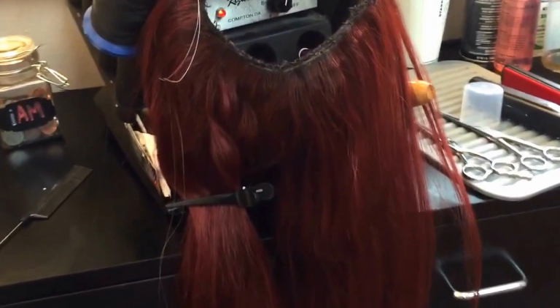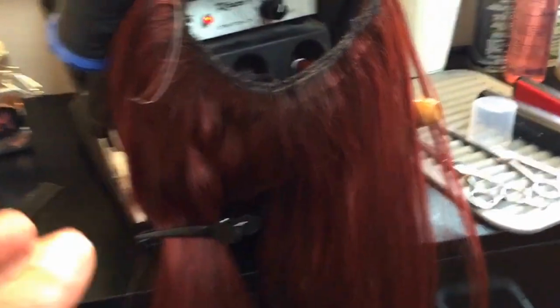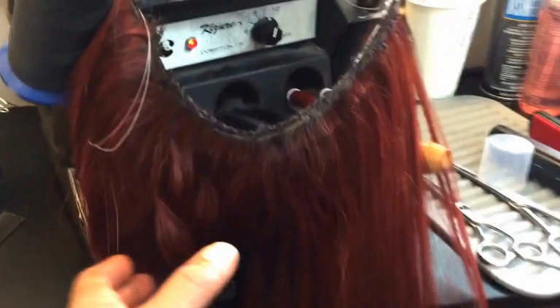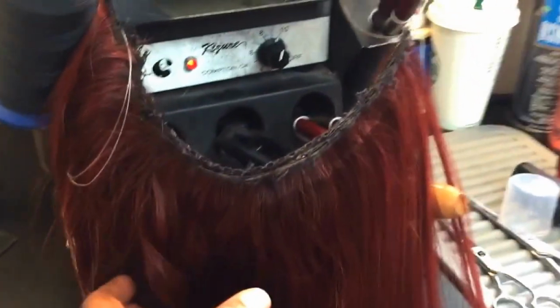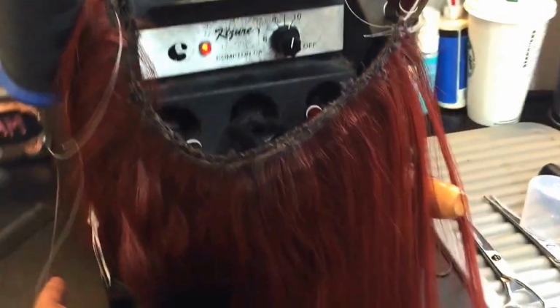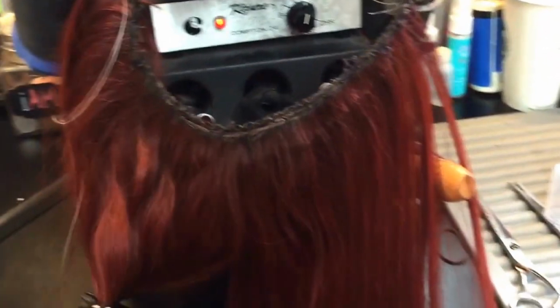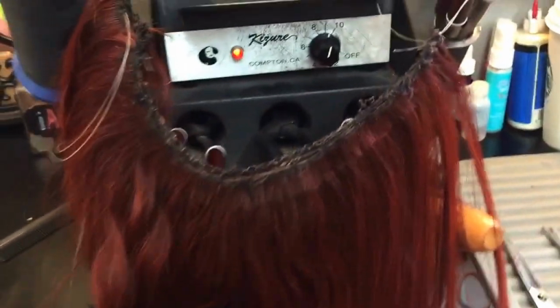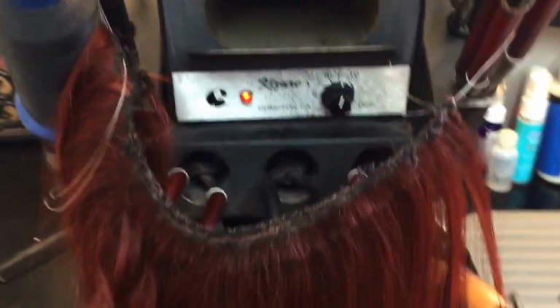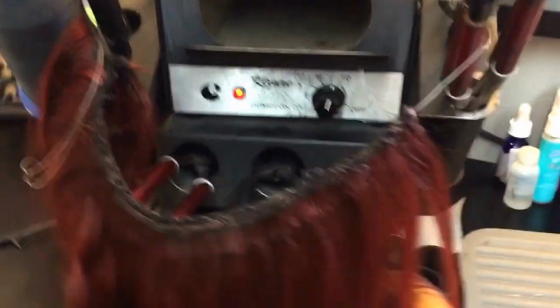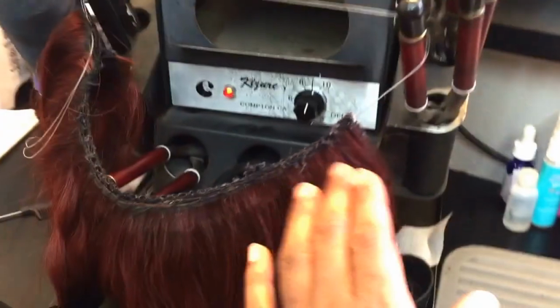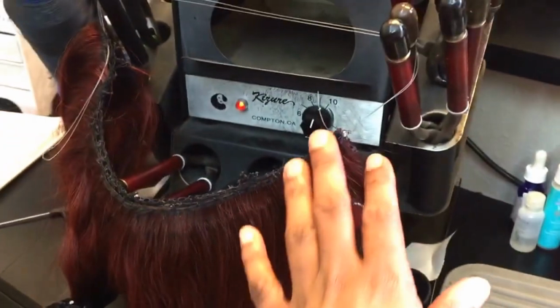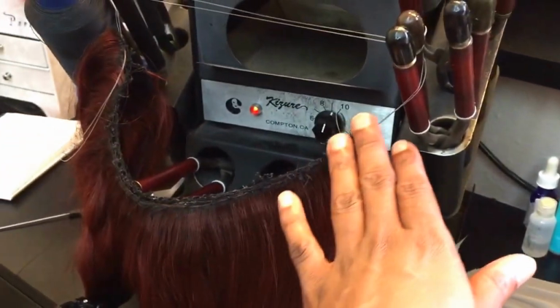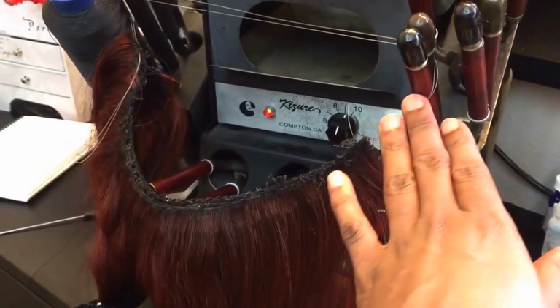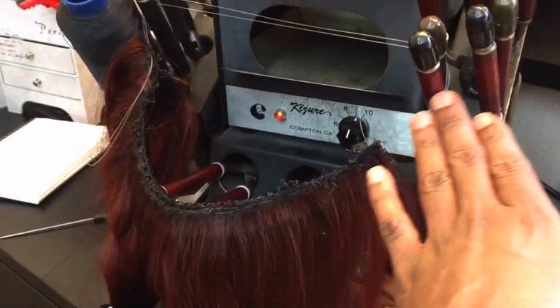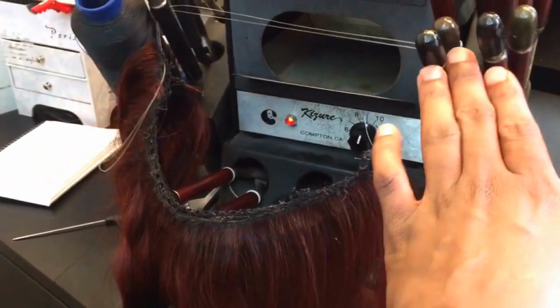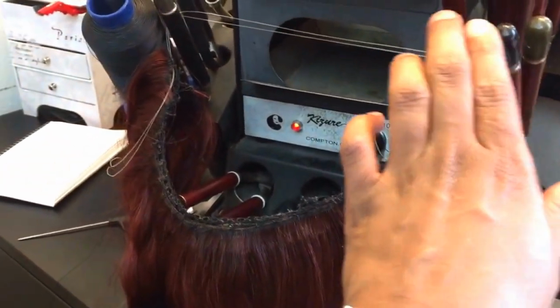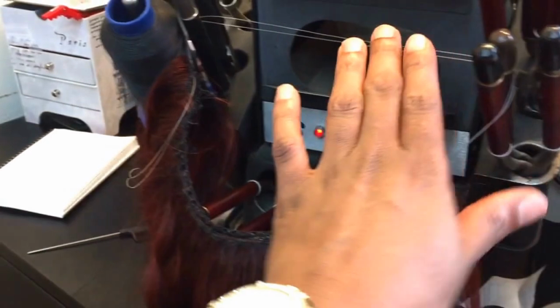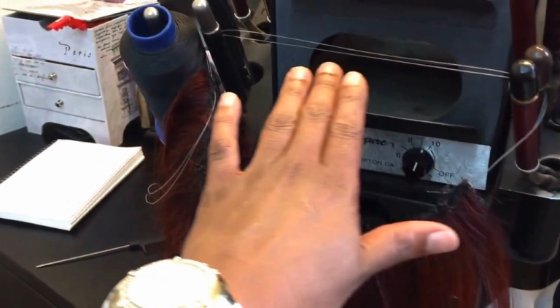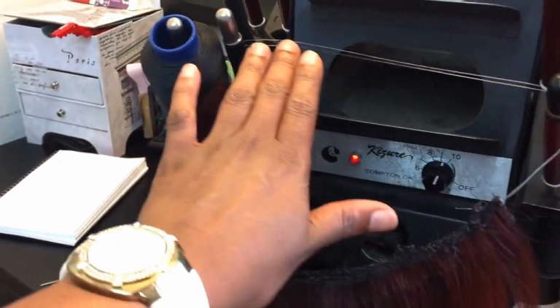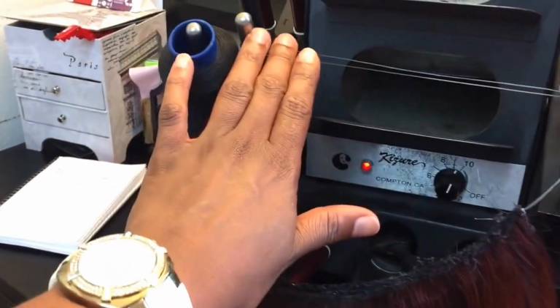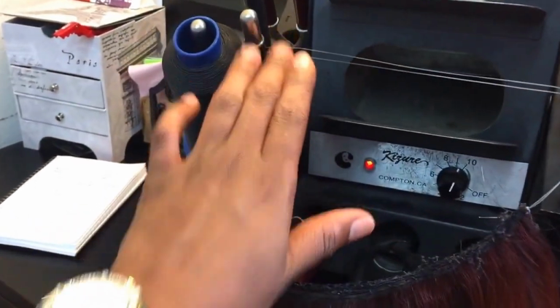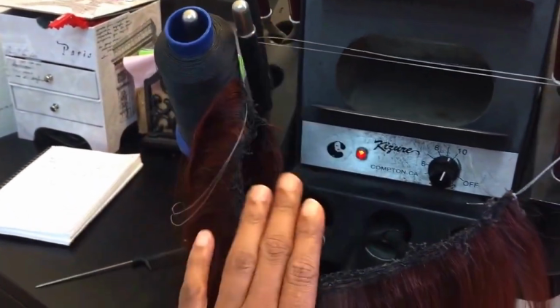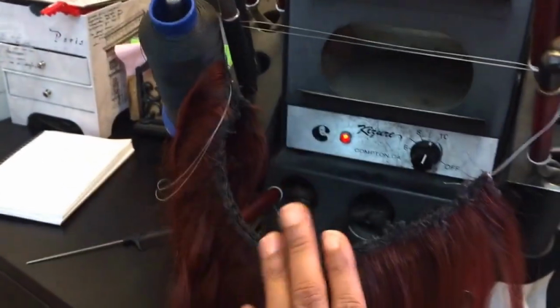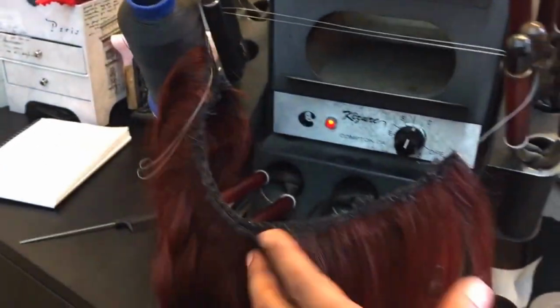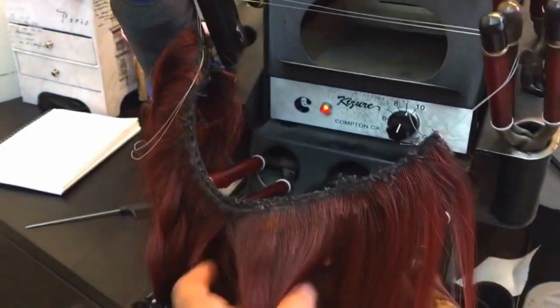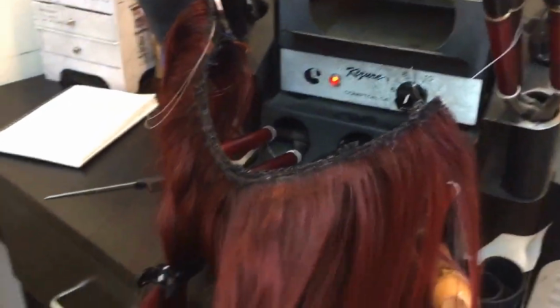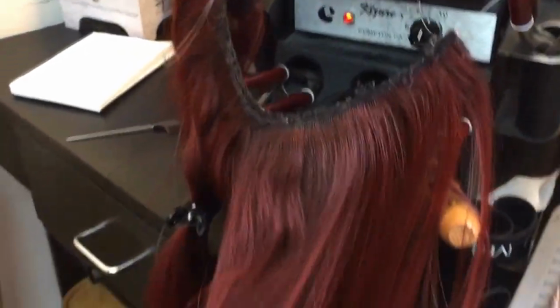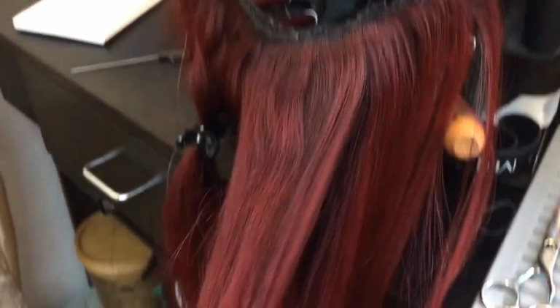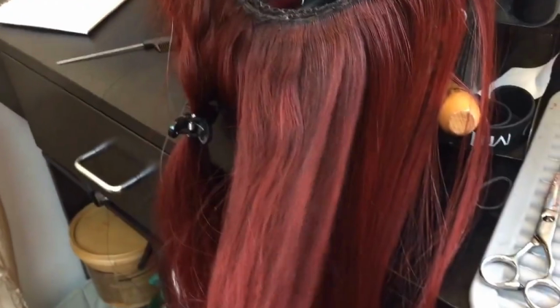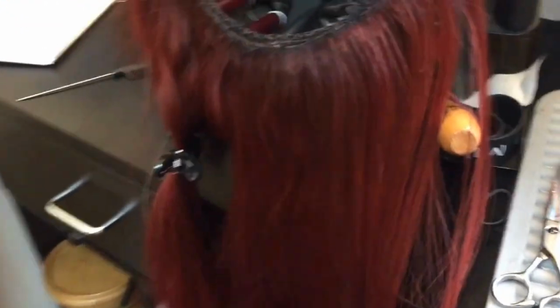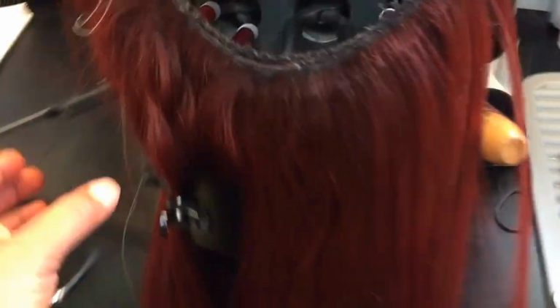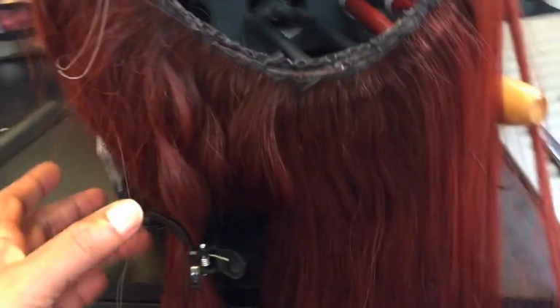This particular halo right here will just go right on with this wire that will sit as a crown, and this will just give engagement on the sides and in the back.